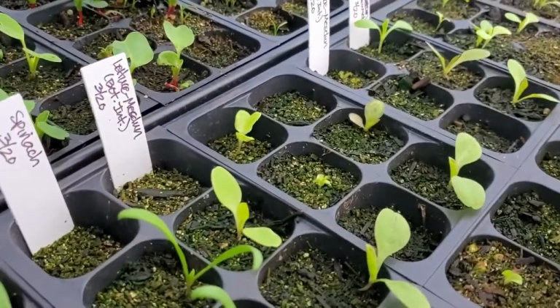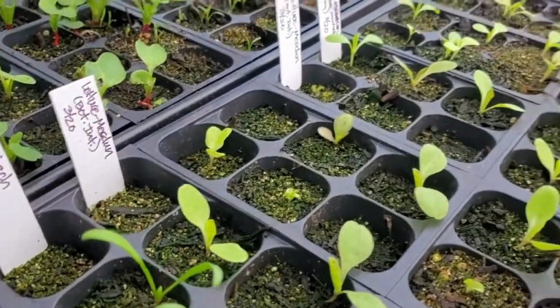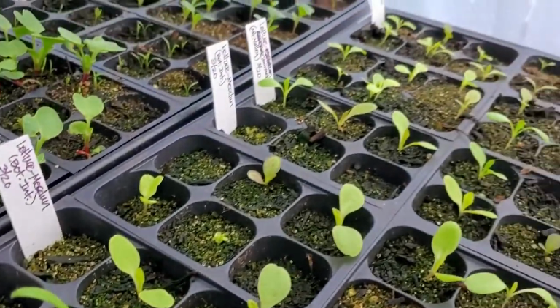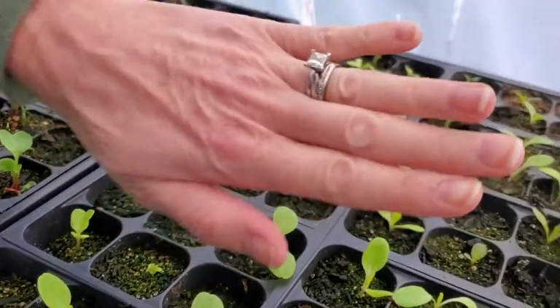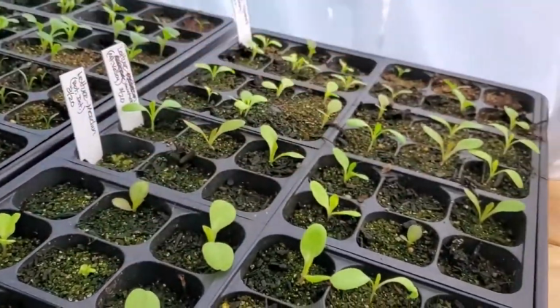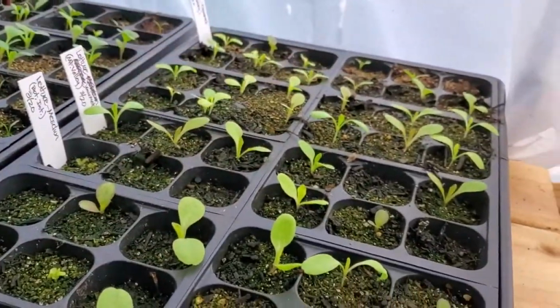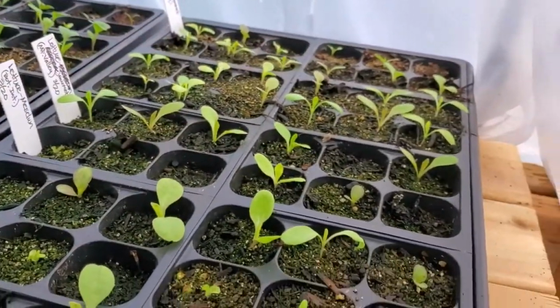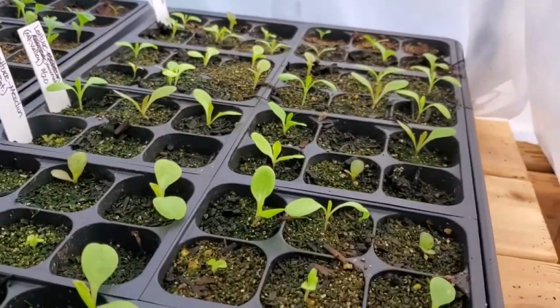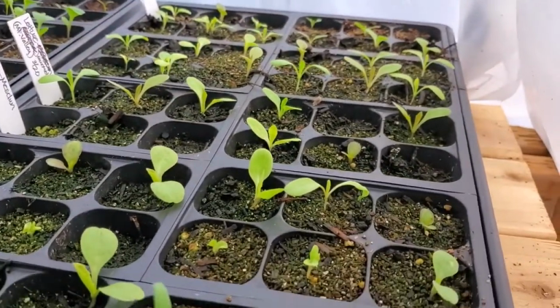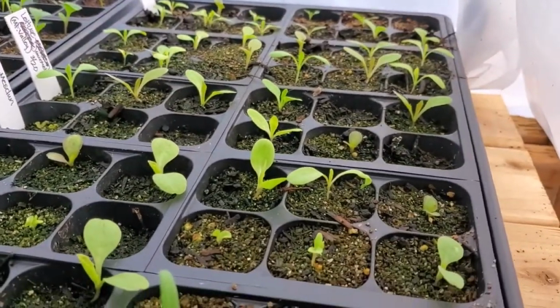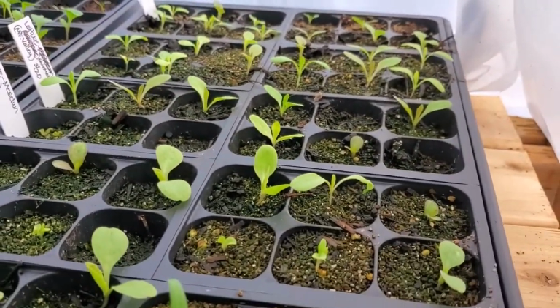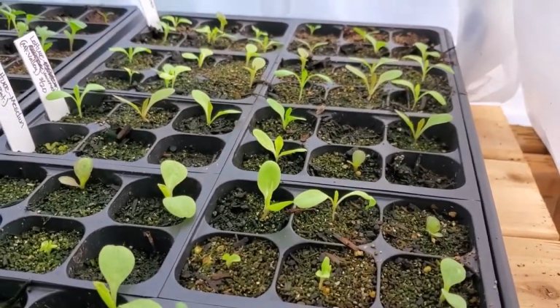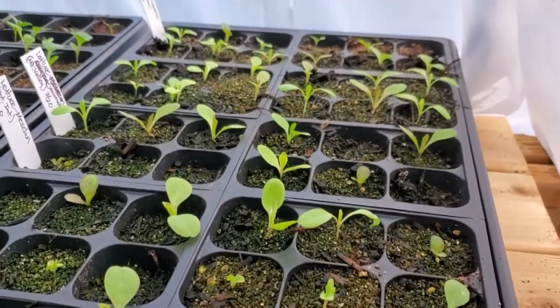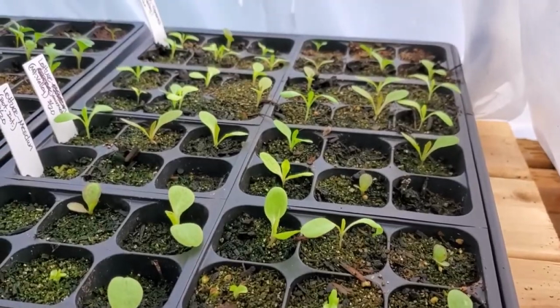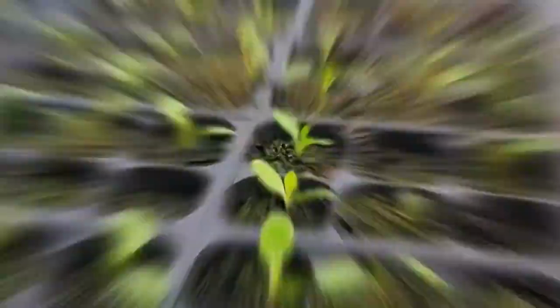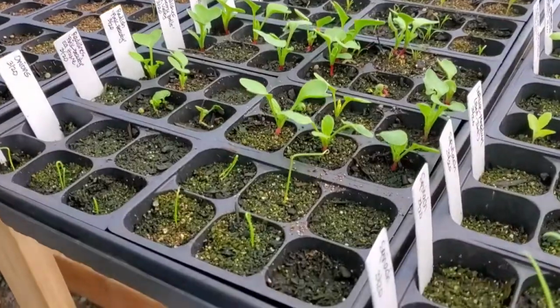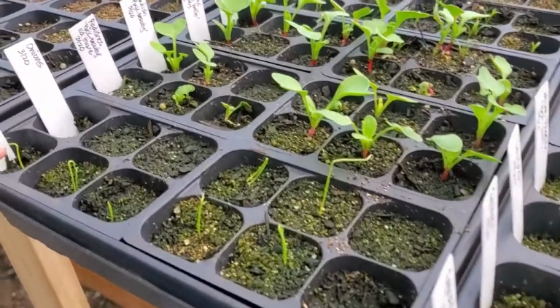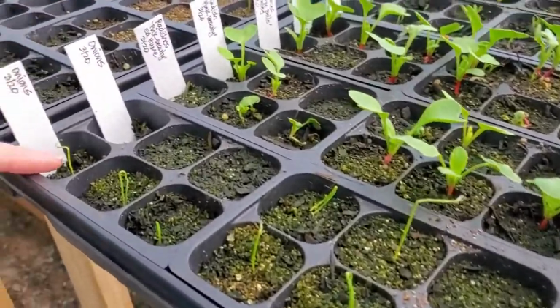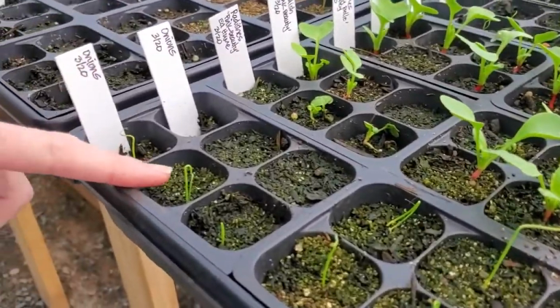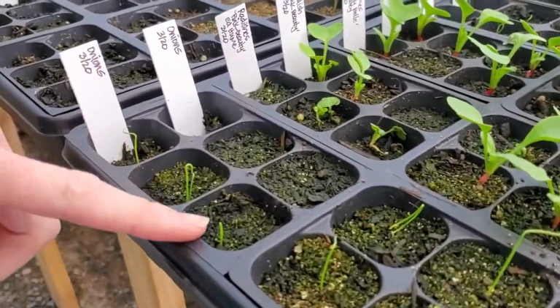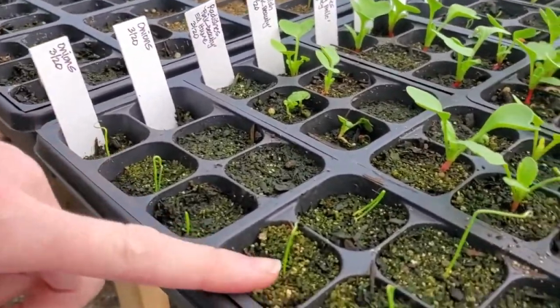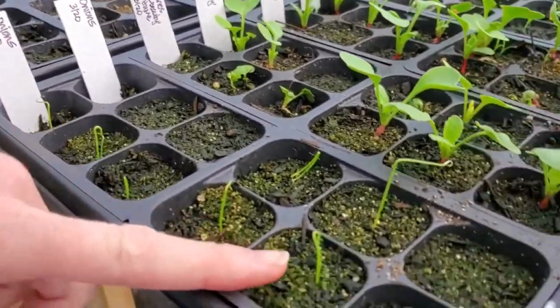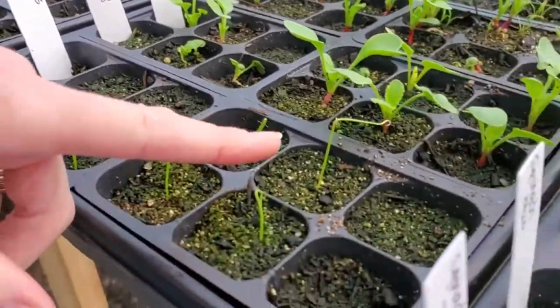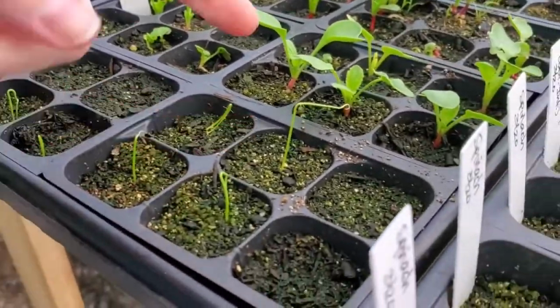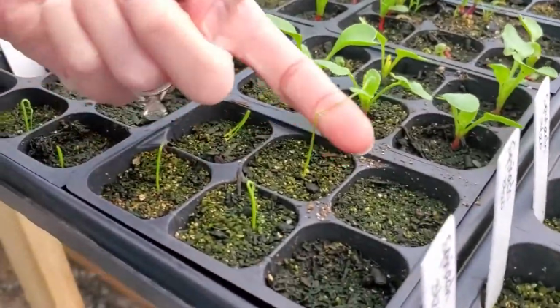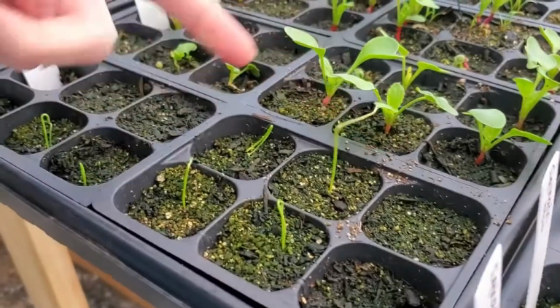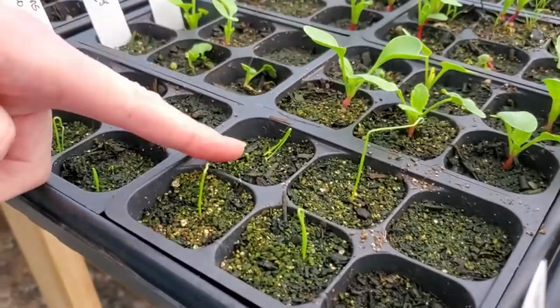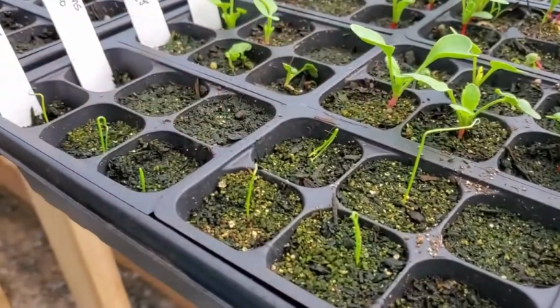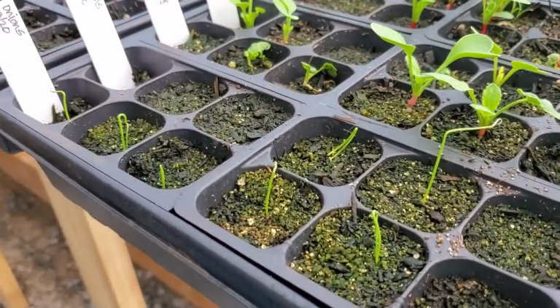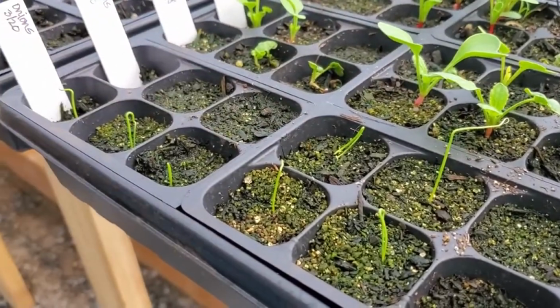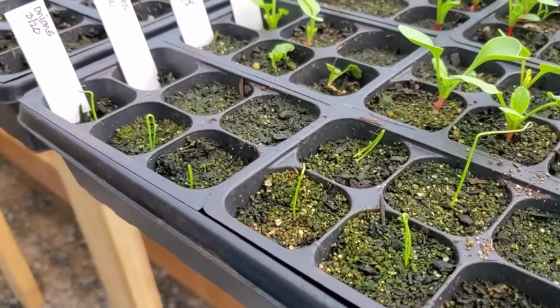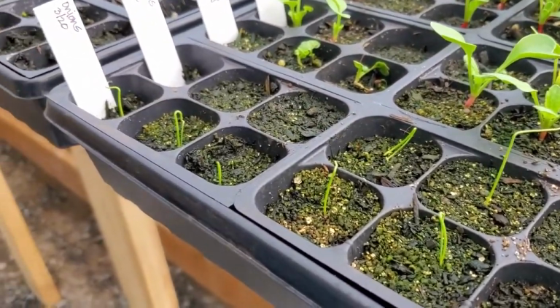We've got all our lettuces all the way back — you can see just about every single cell has germinated. Woohoo! Moving on, we've got all our onions — I don't think these were up last week. We love green onions, so we're super excited about those.